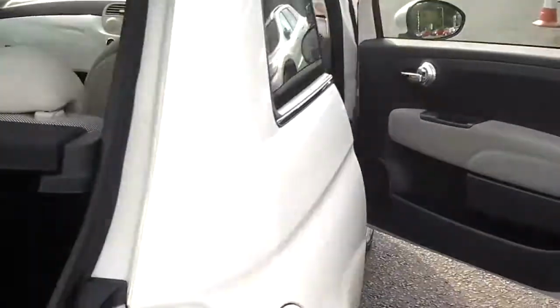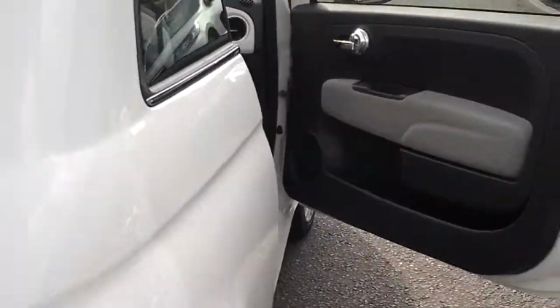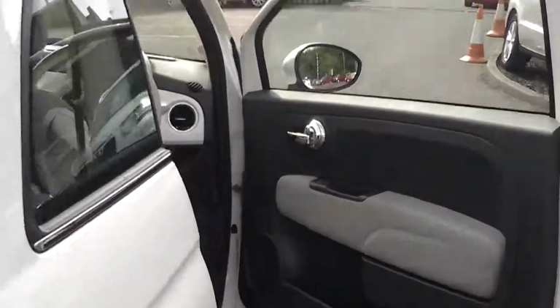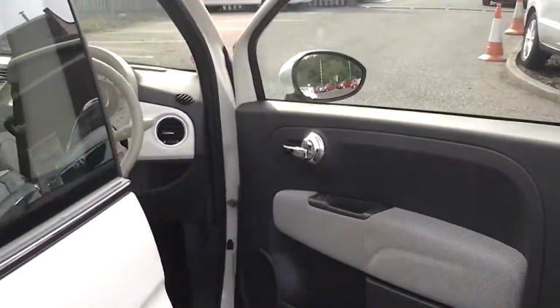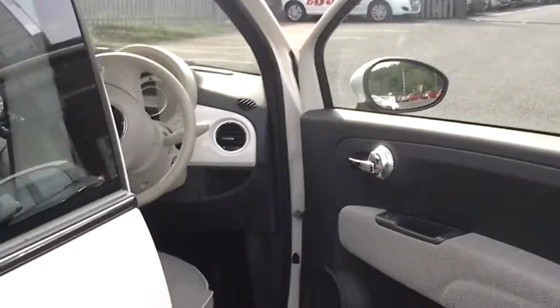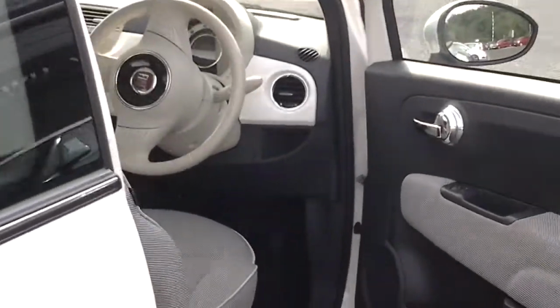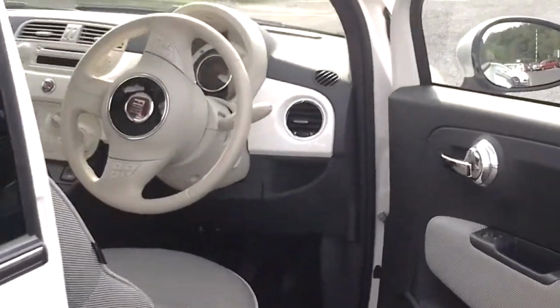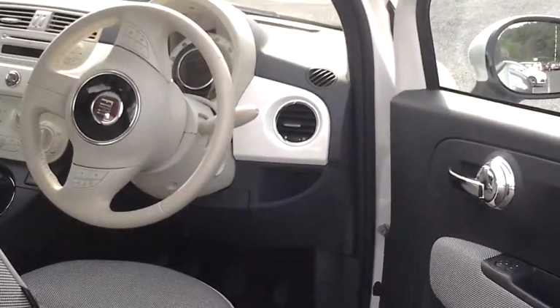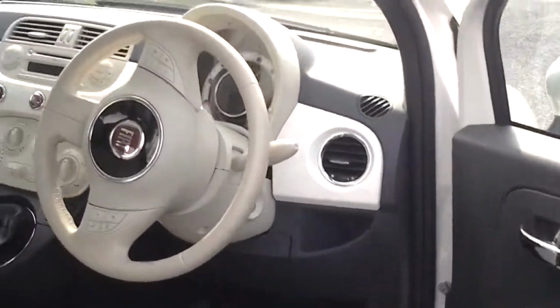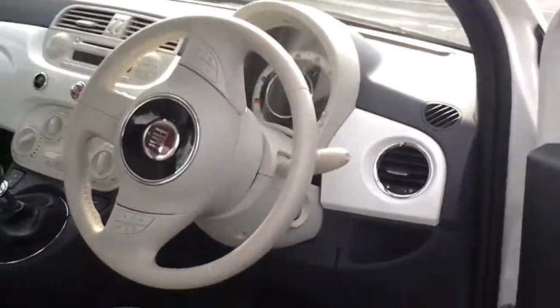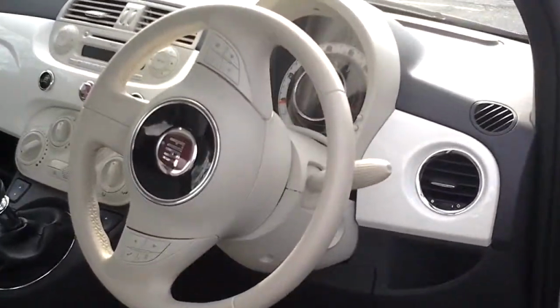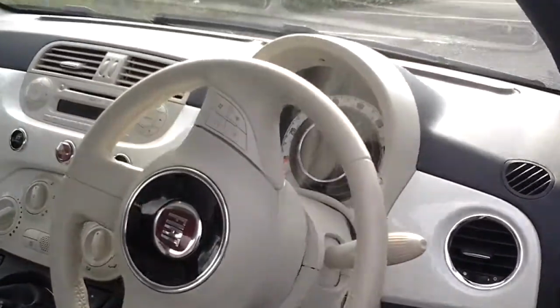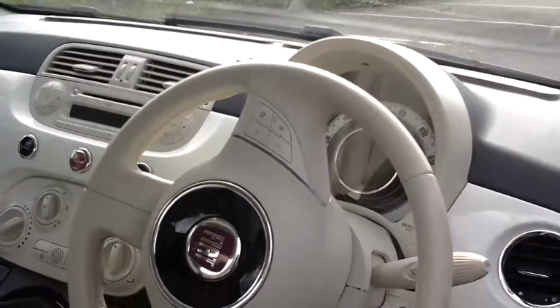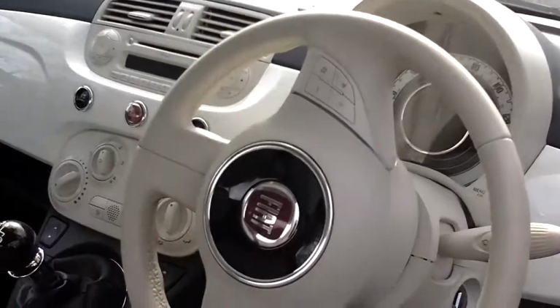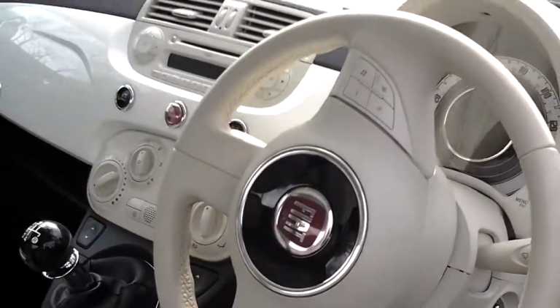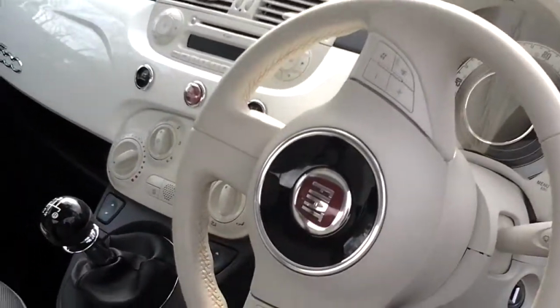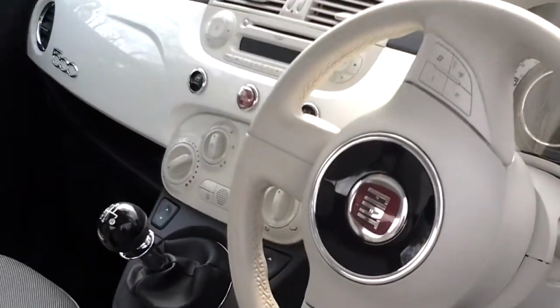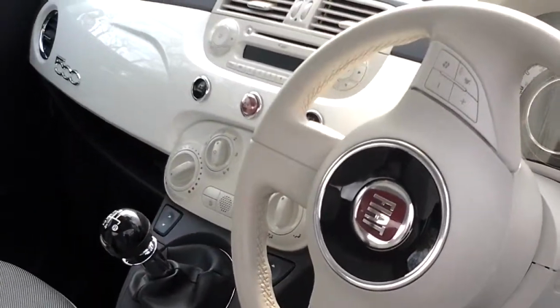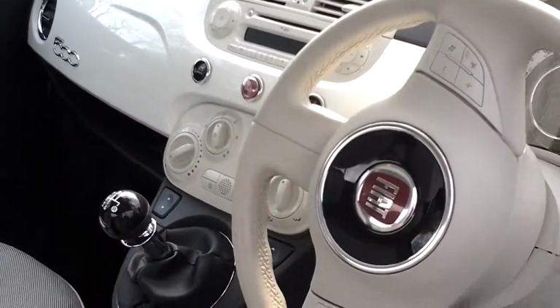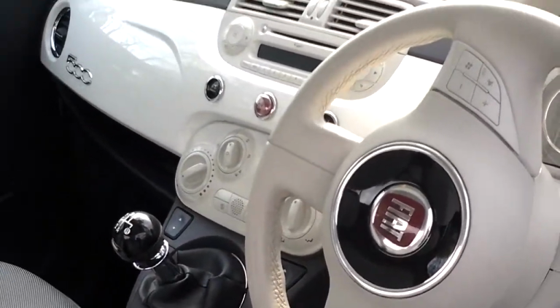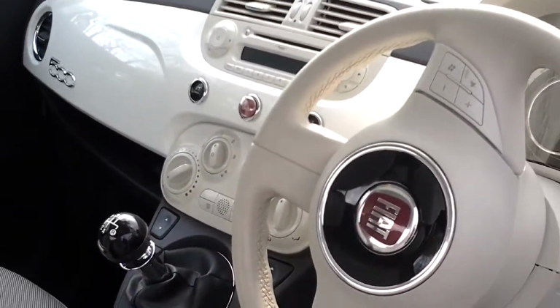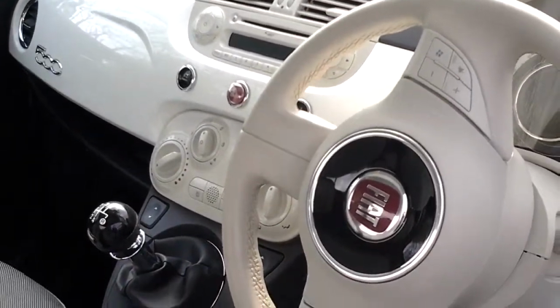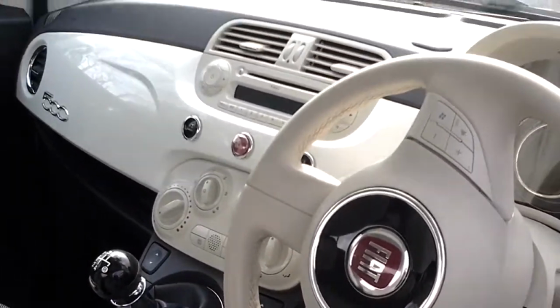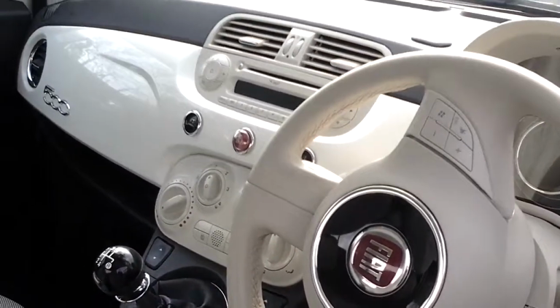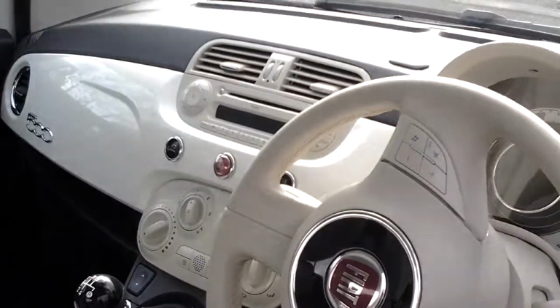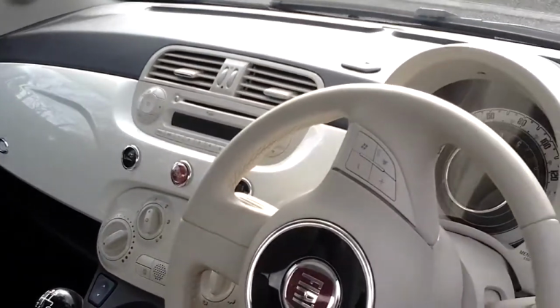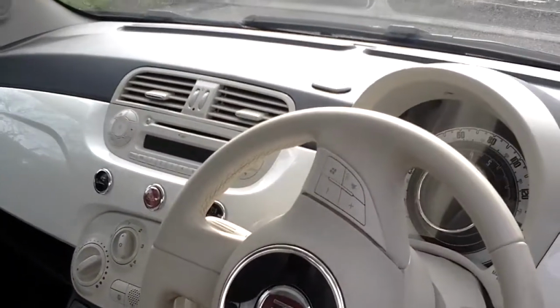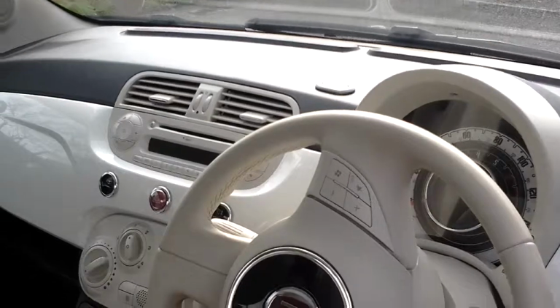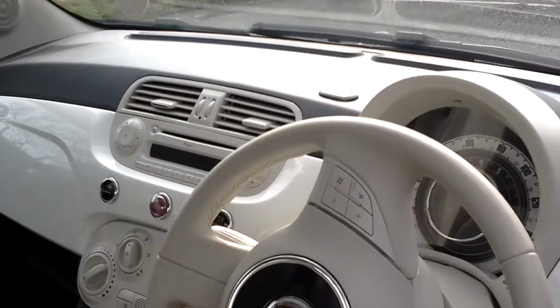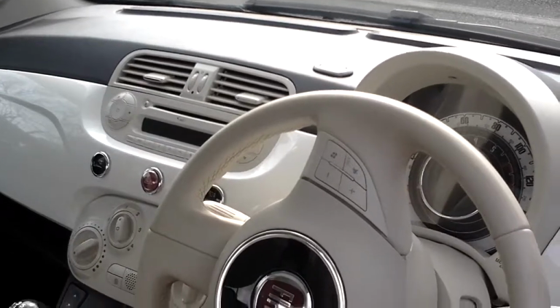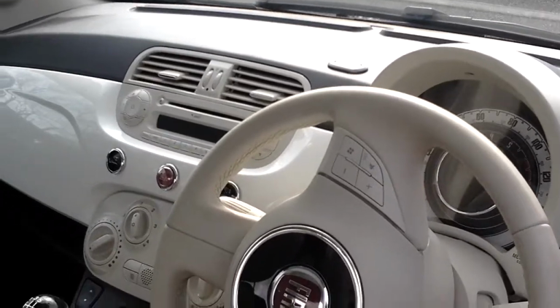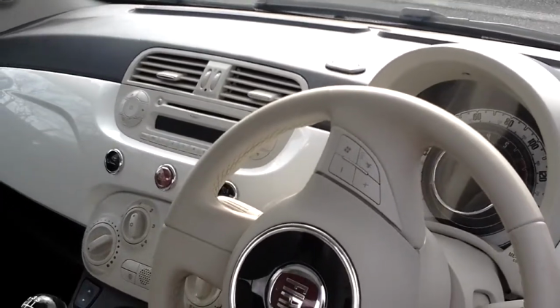Inside, this car comes with air conditioning, Bluetooth, as well as audio controls on the steering wheel, city steering and sat-nav port.